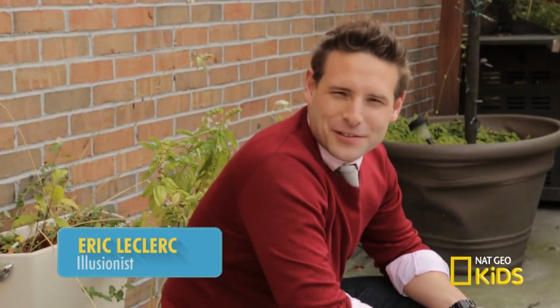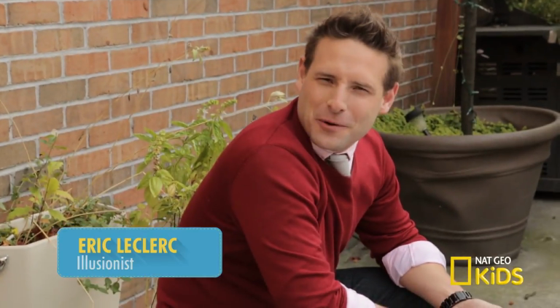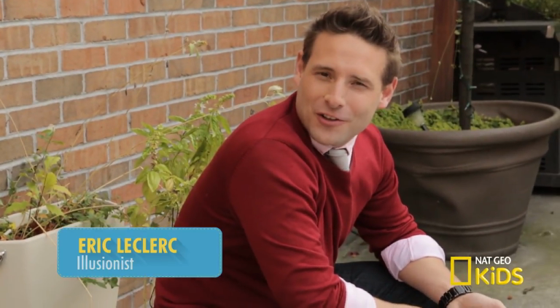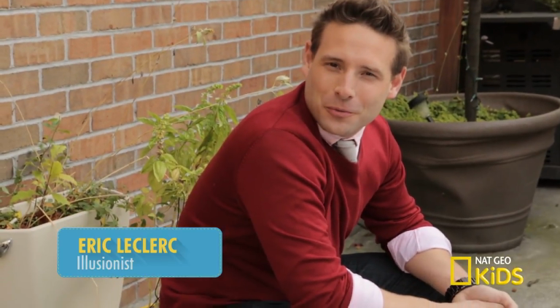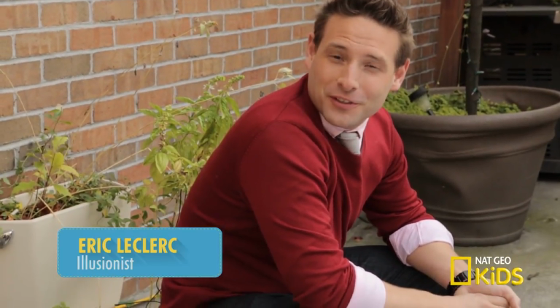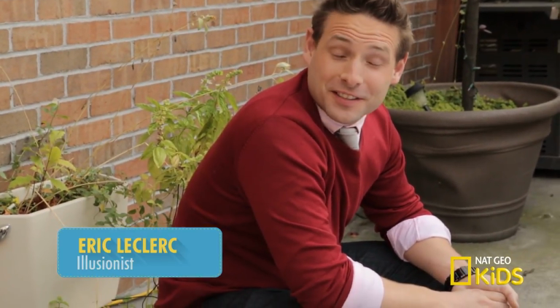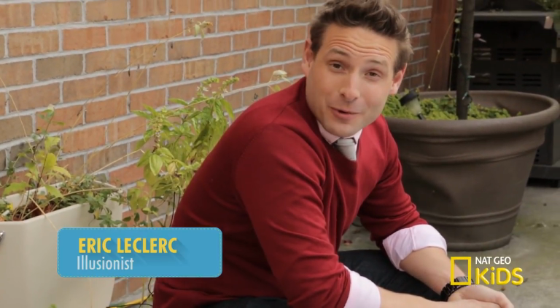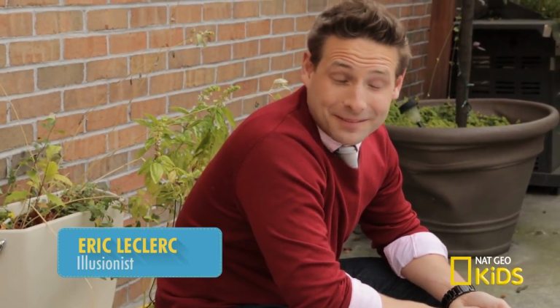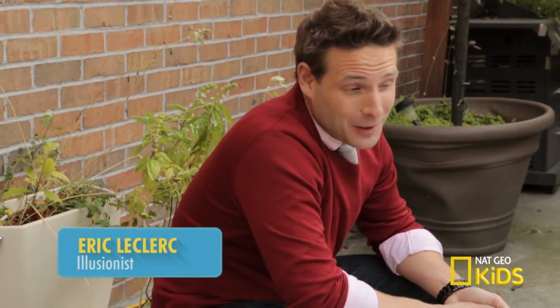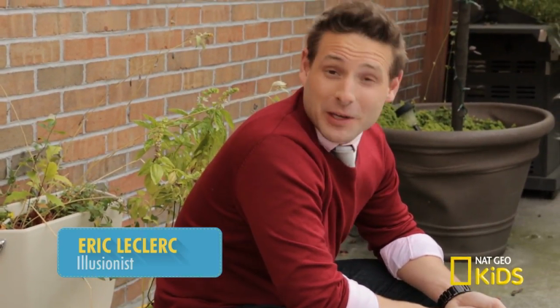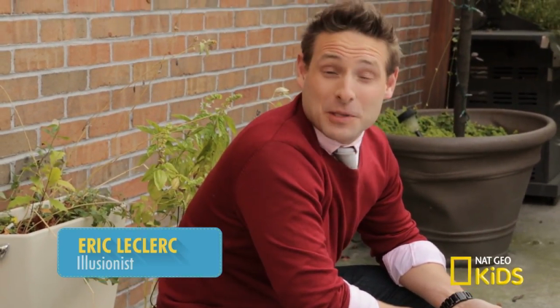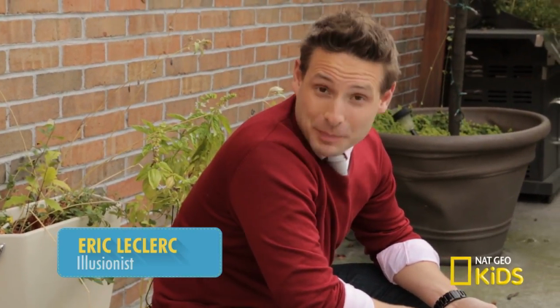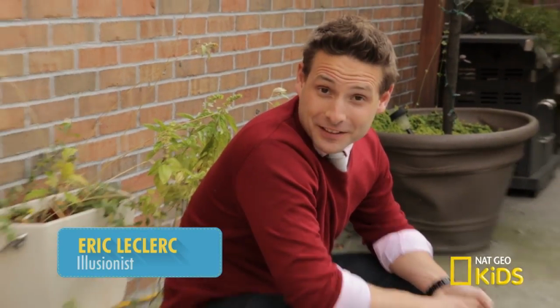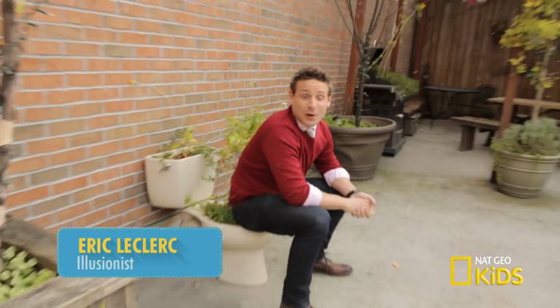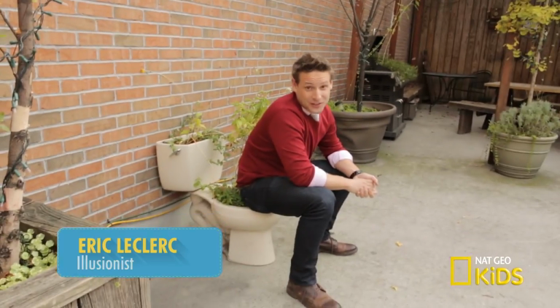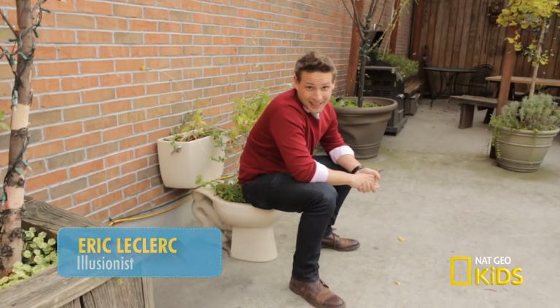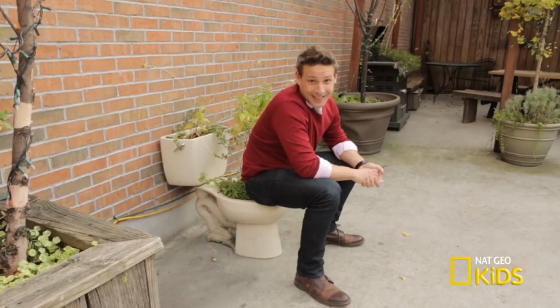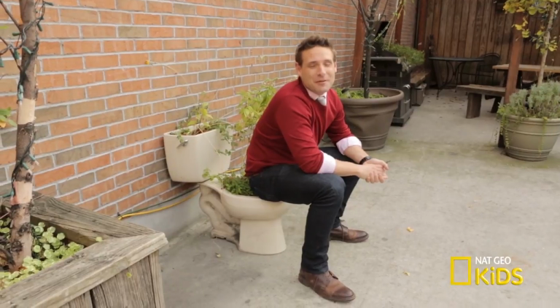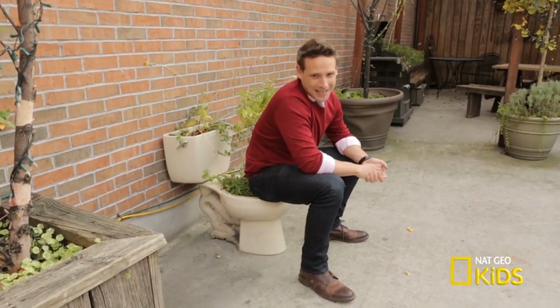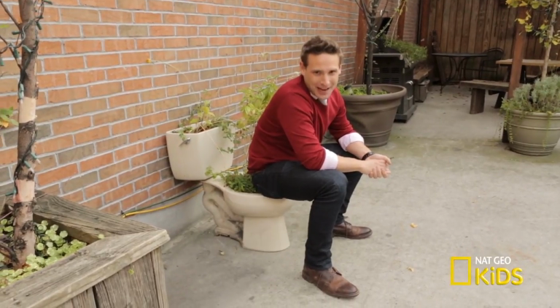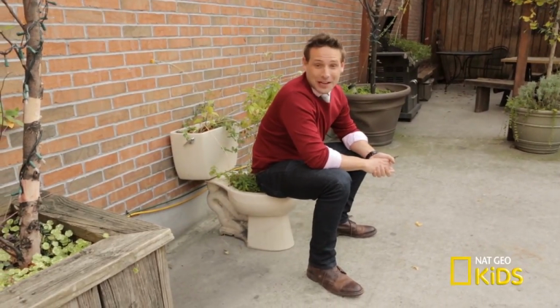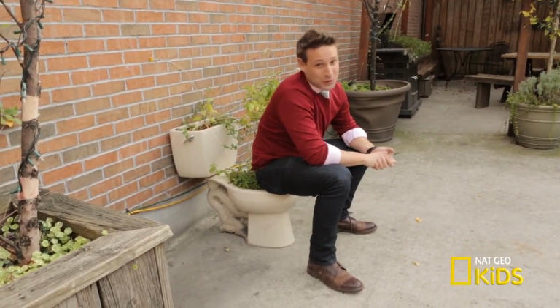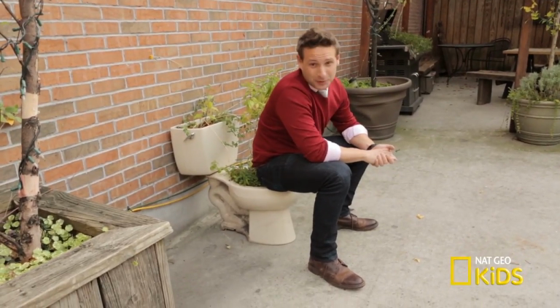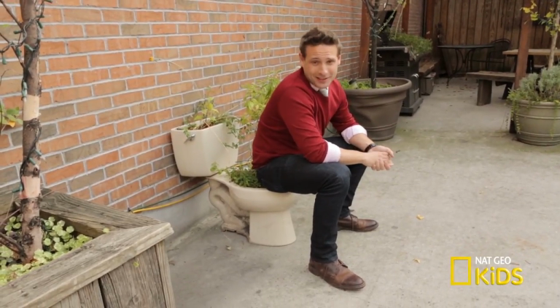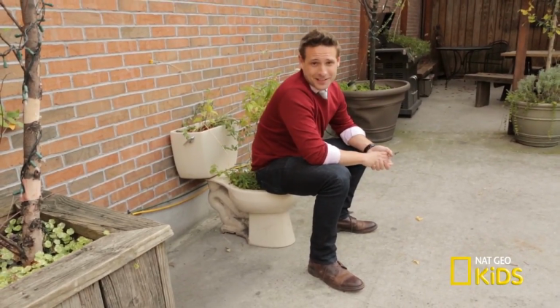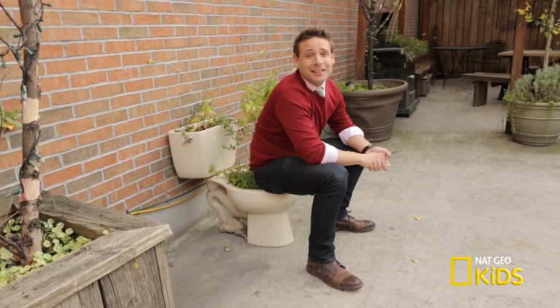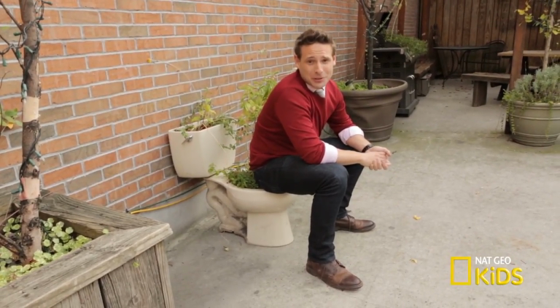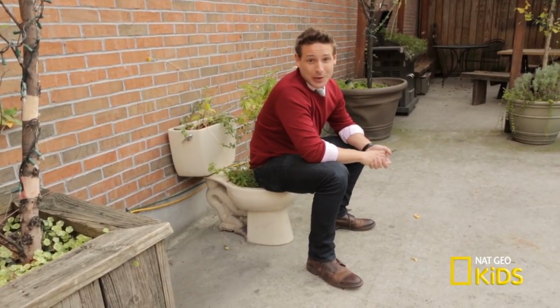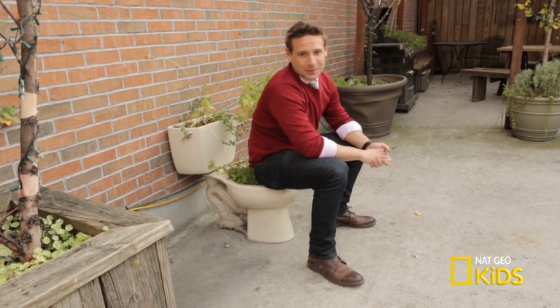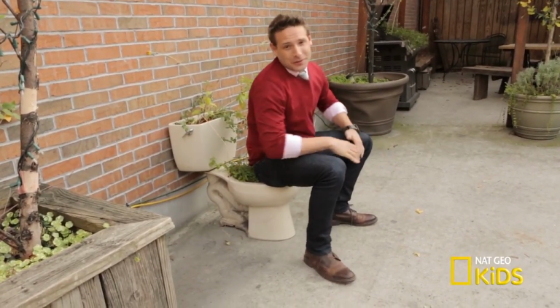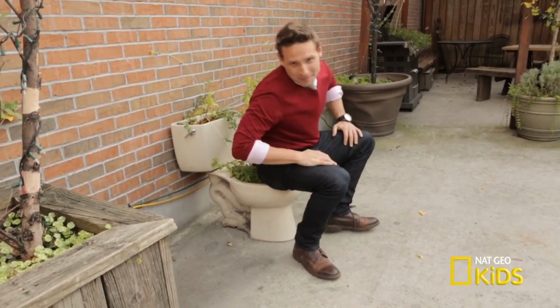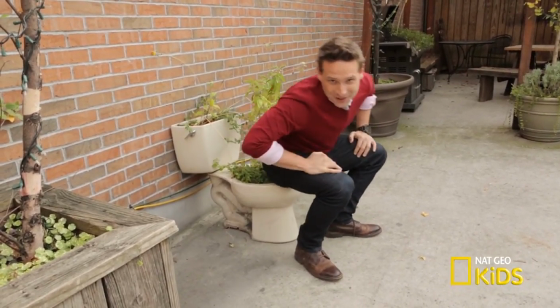Do you think we all see the world in the same way? When it comes to perspective, where you're sitting can have a big impact on how you interpret things. Let me show you what I mean with a little bit of magic.